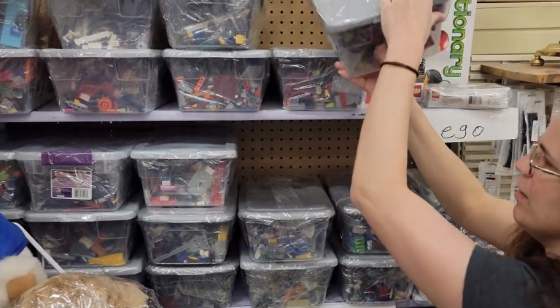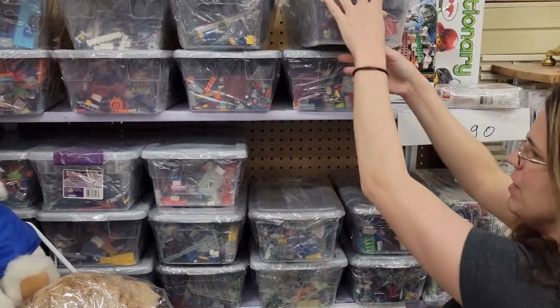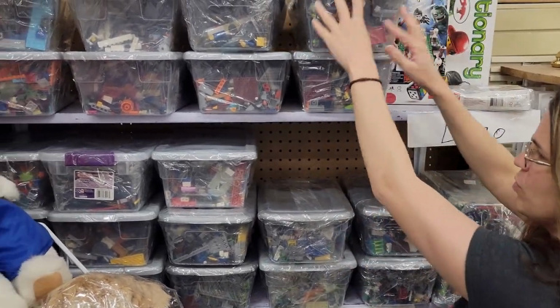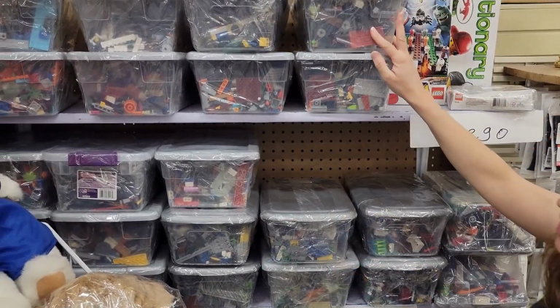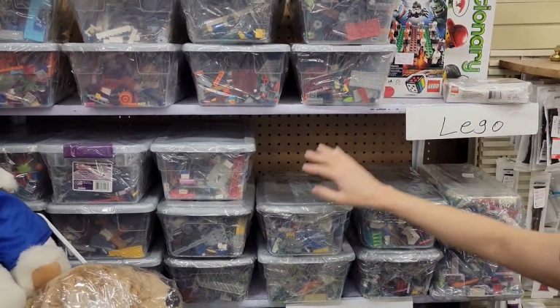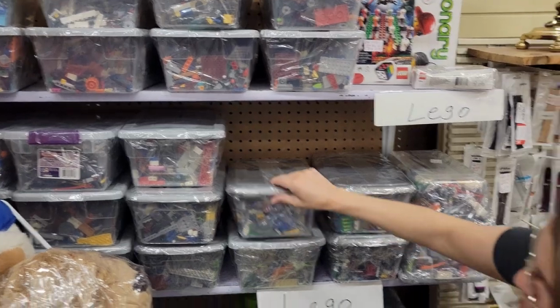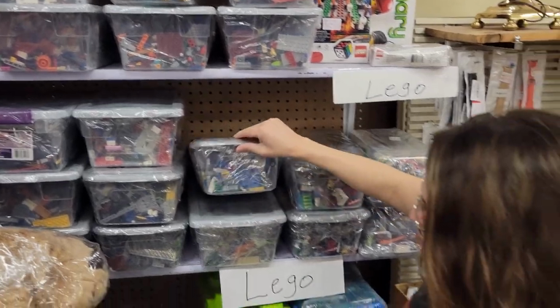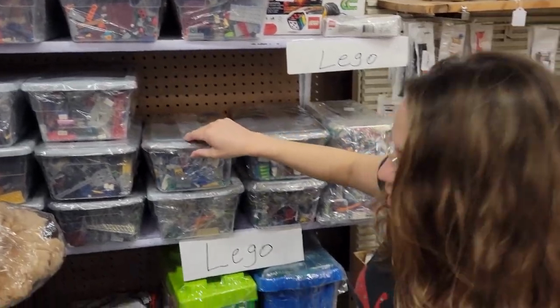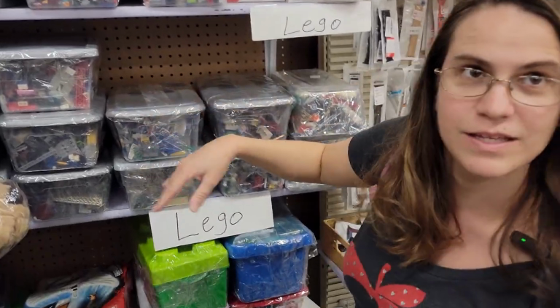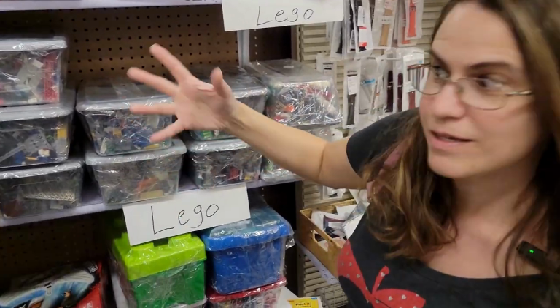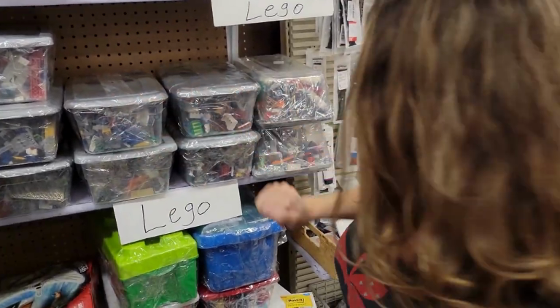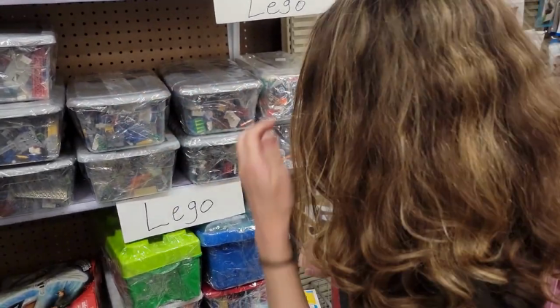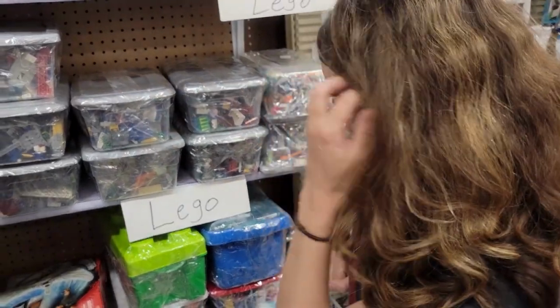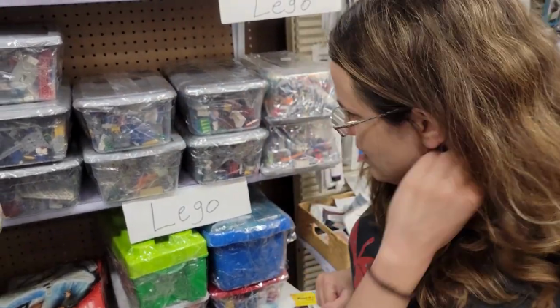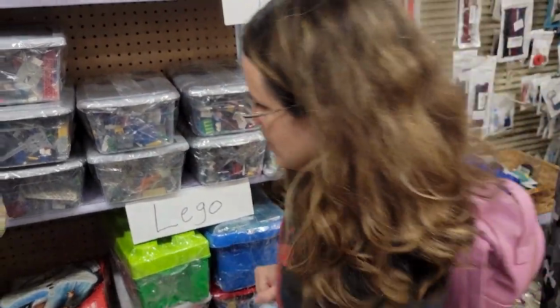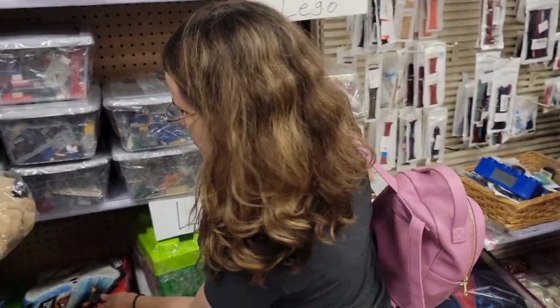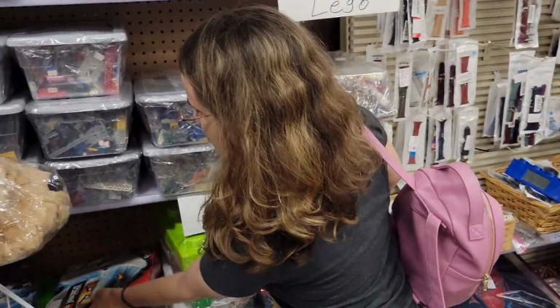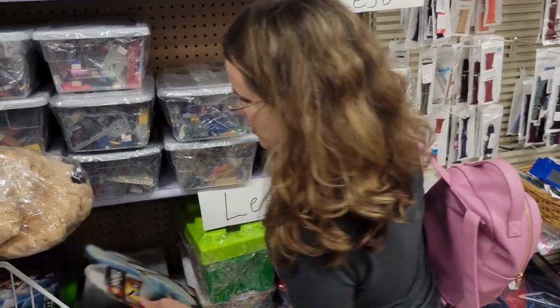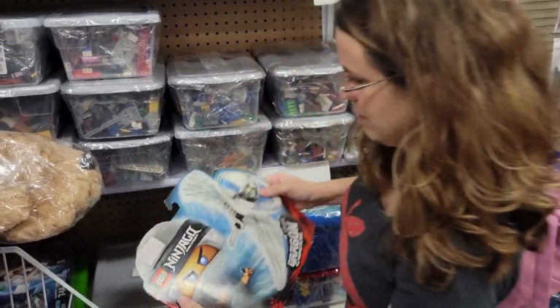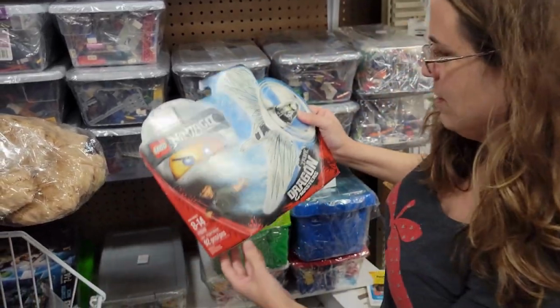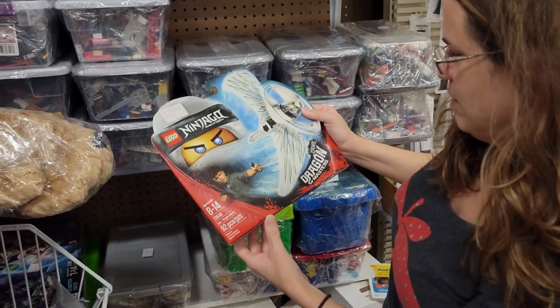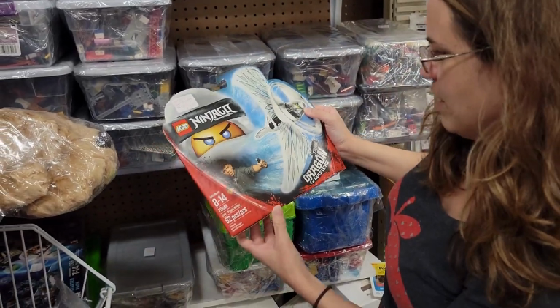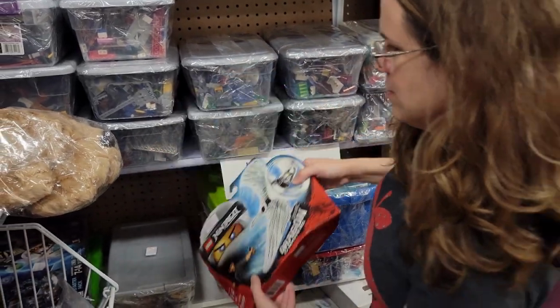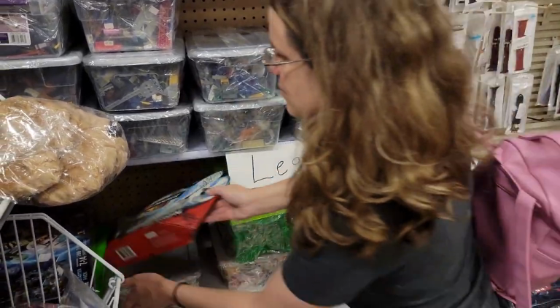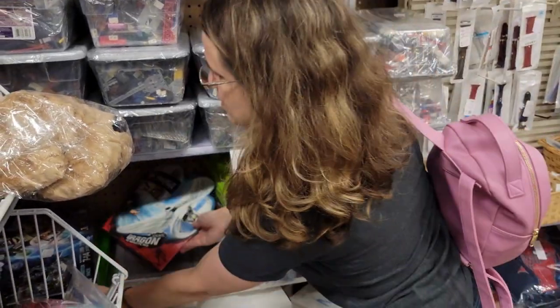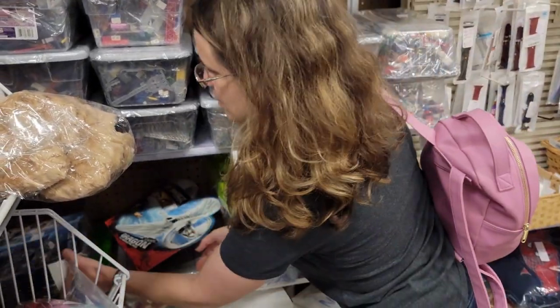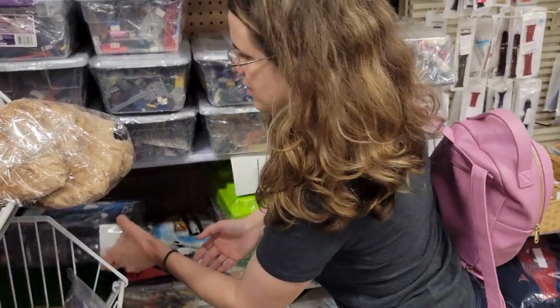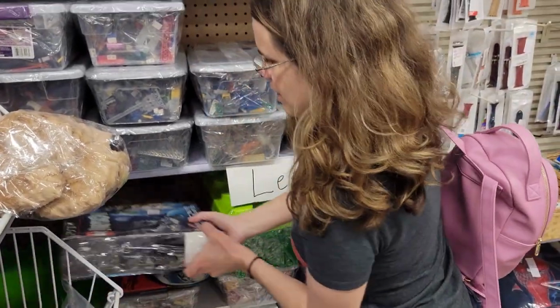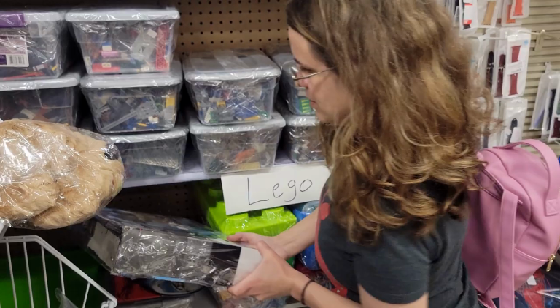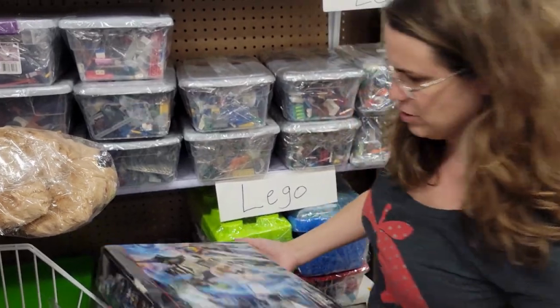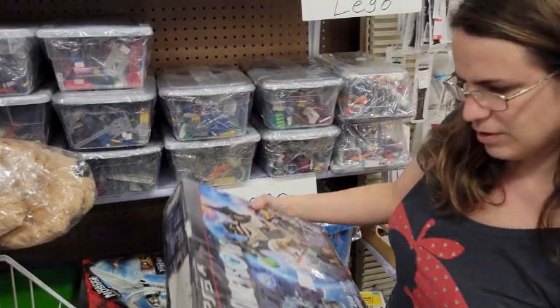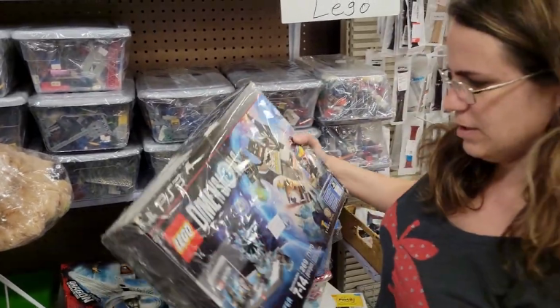I'm gonna sort through these bins and see if I can find anything interesting. Looks like there's some Ninjago here, Dragon Masters, and like a Dimensions starter kit.